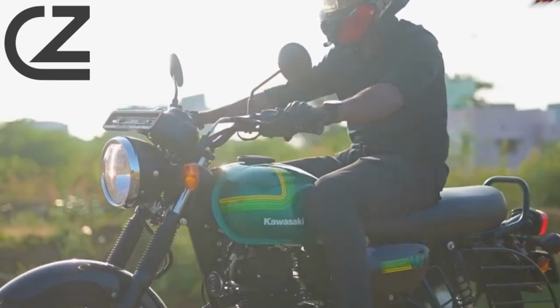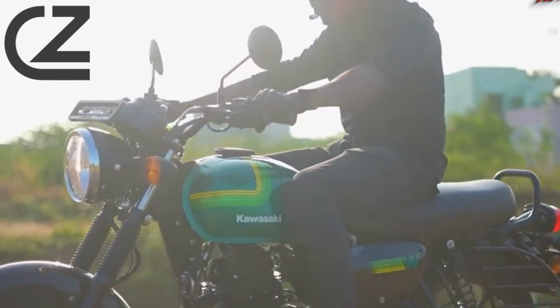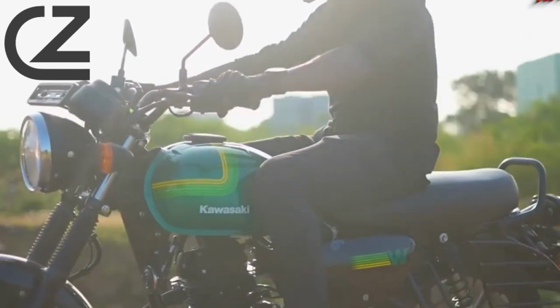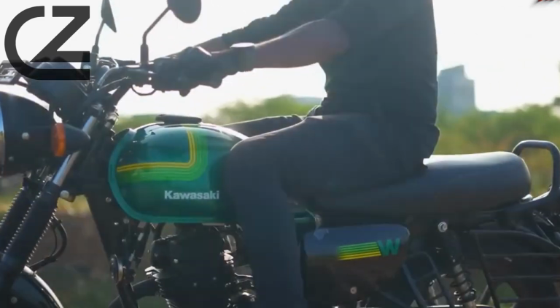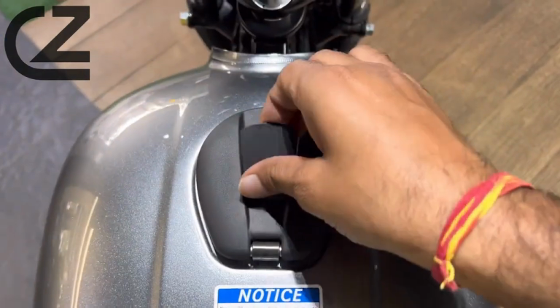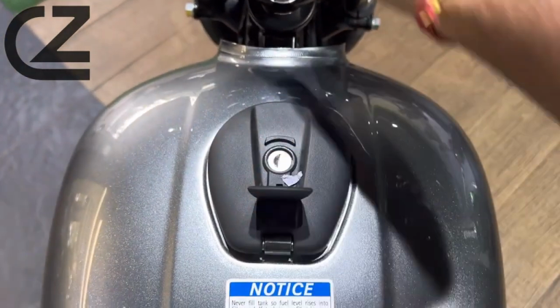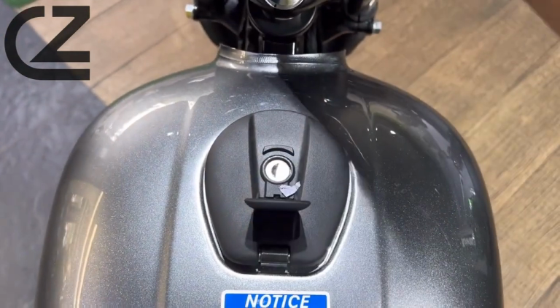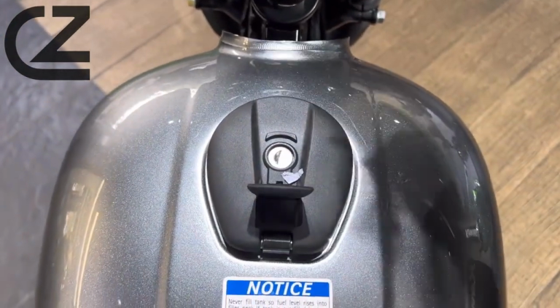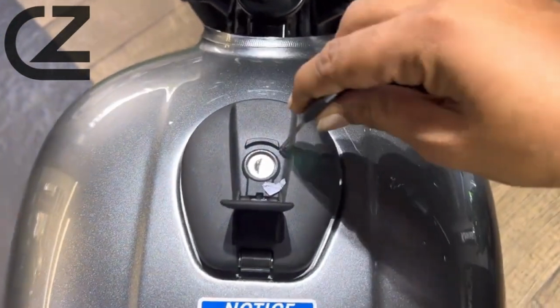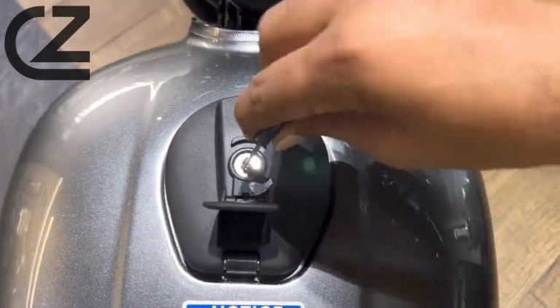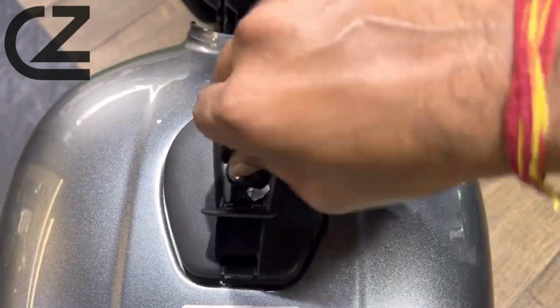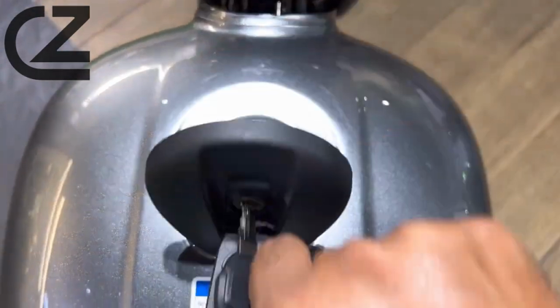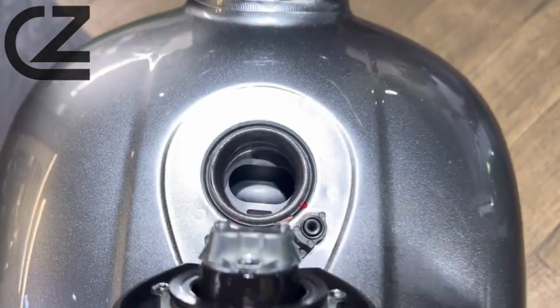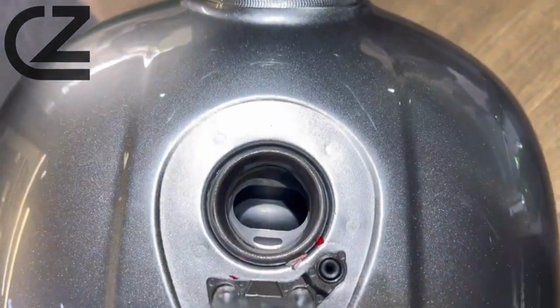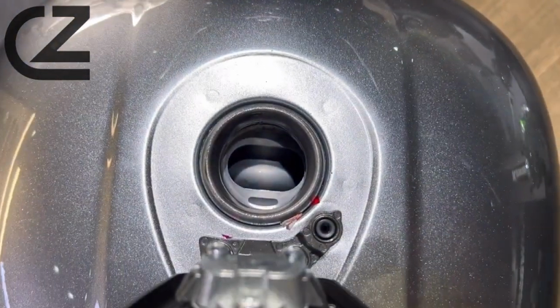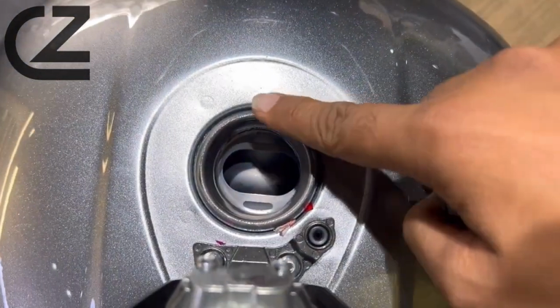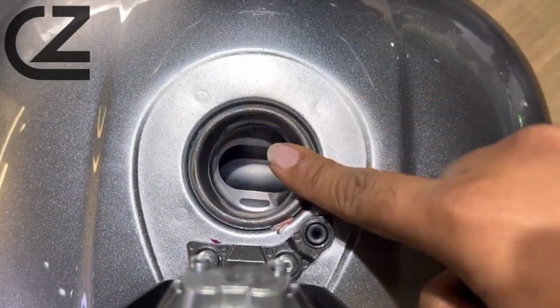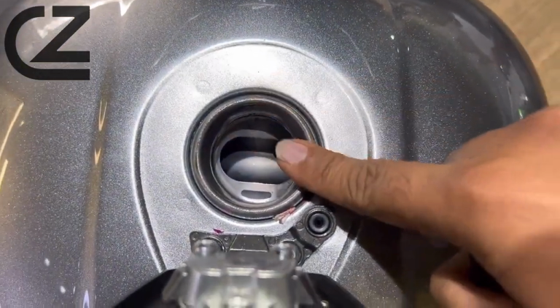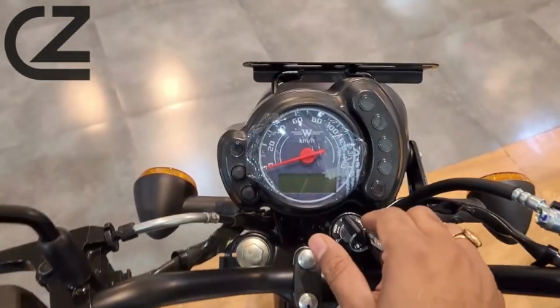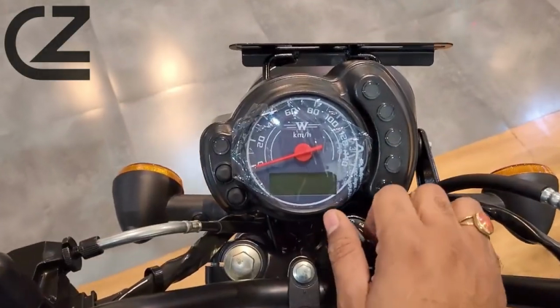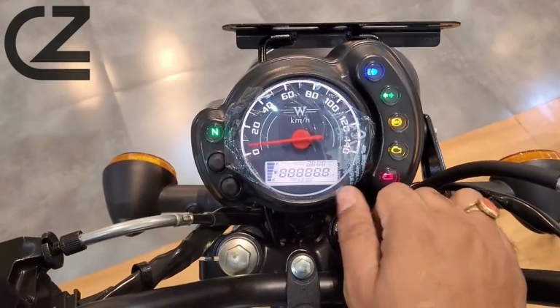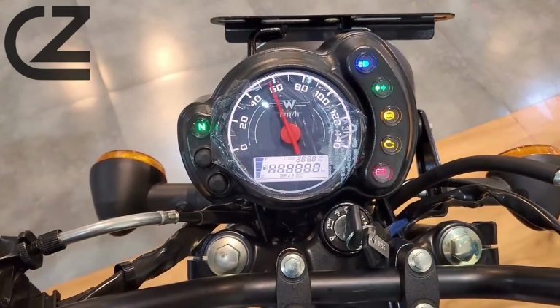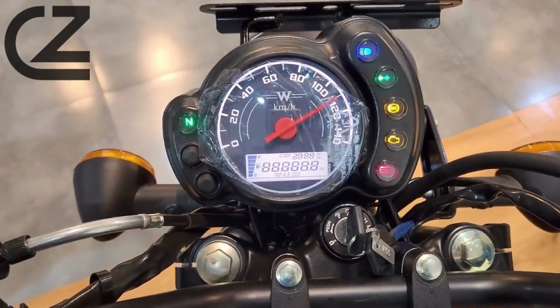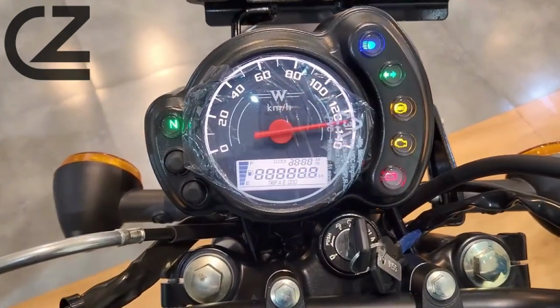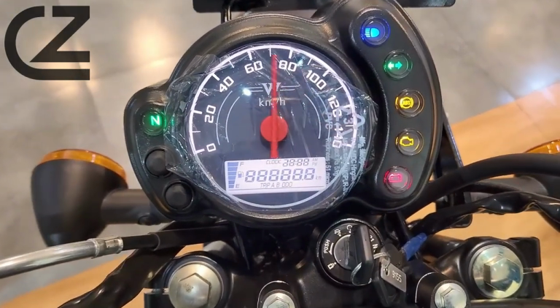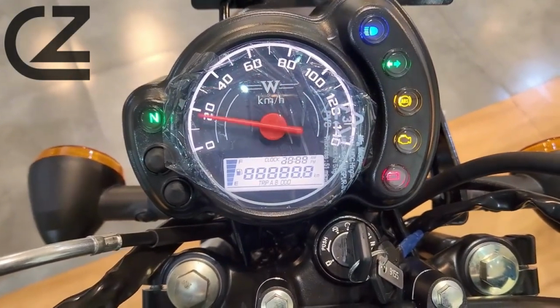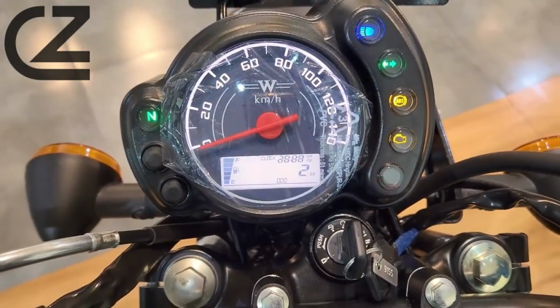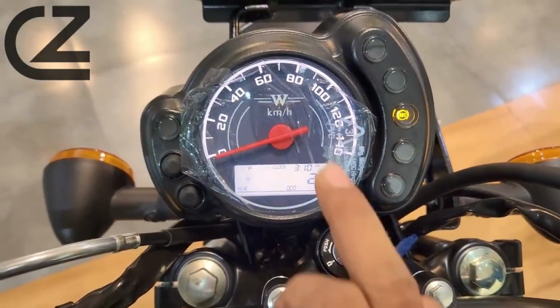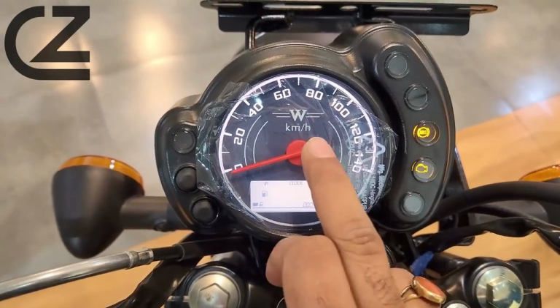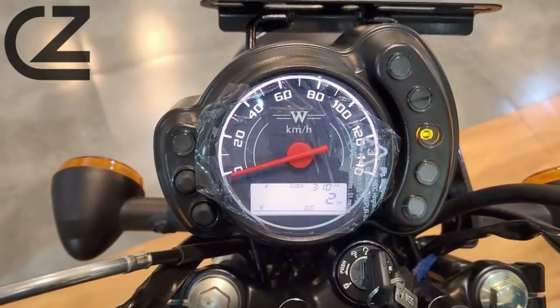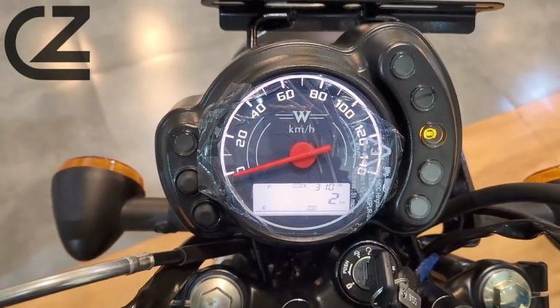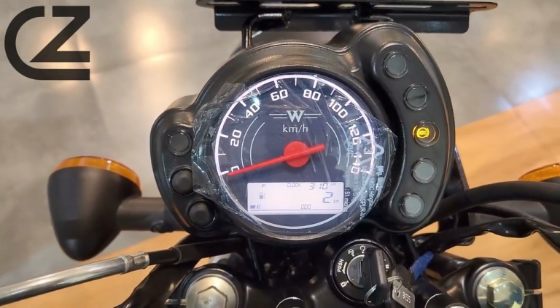At the heart of the W175 is a fuel-injected 177cc single-cylinder engine, delivering a perfect balance of power and efficiency. This makes it an ideal choice for both urban commuting and leisurely rides.